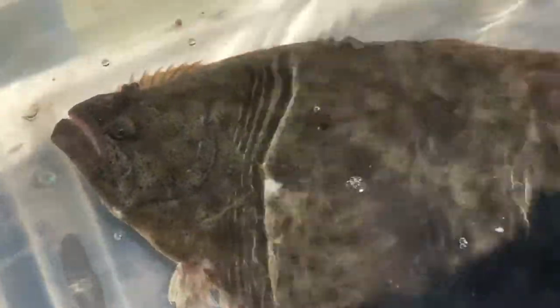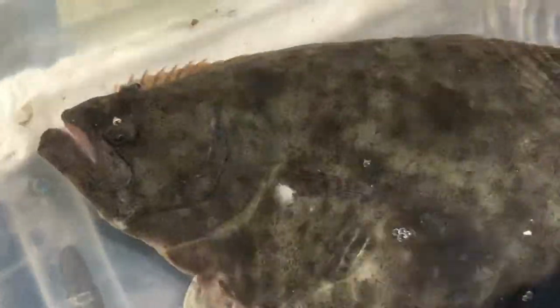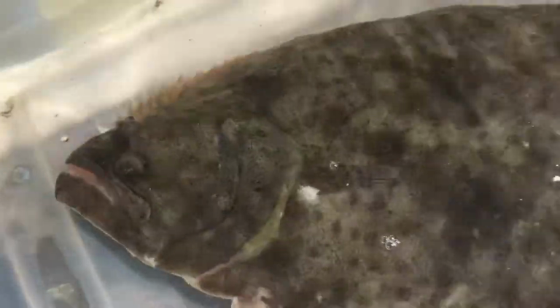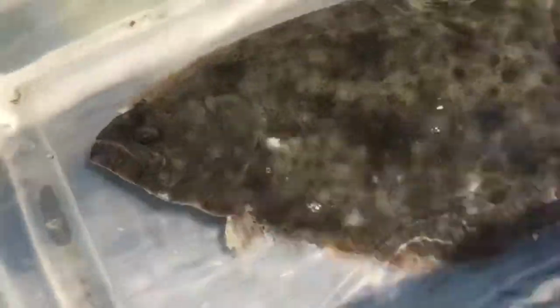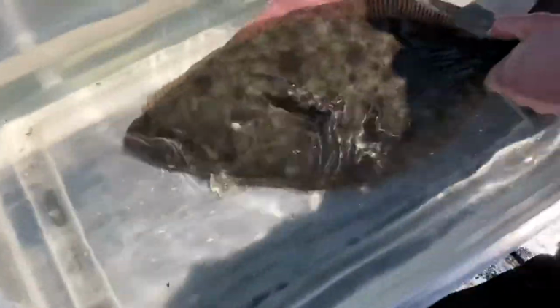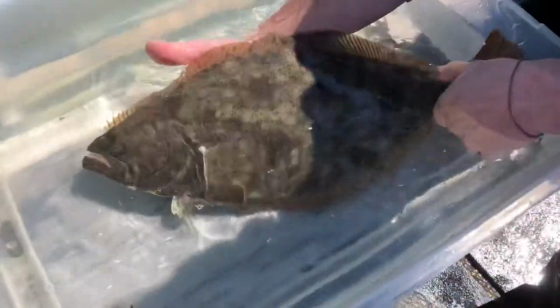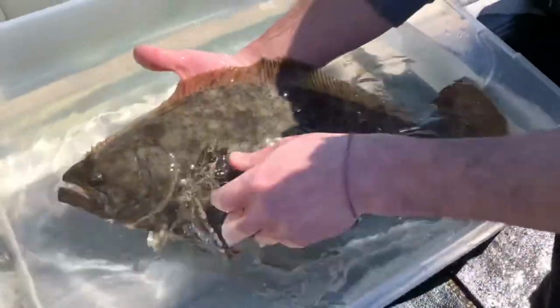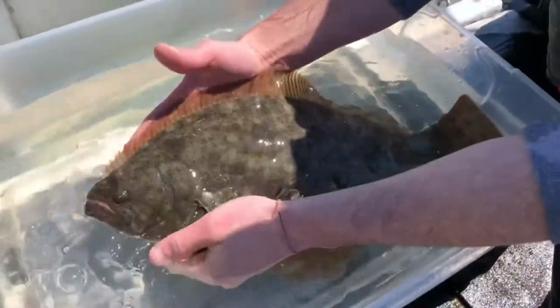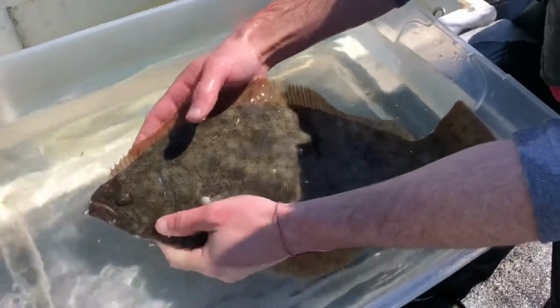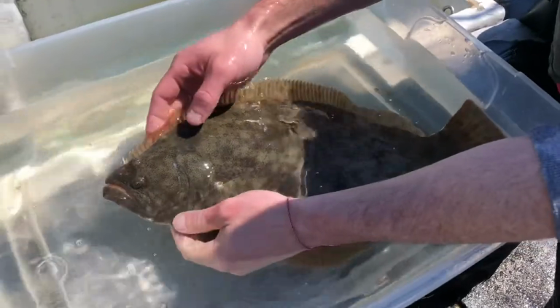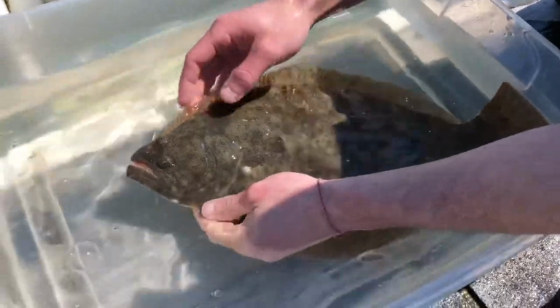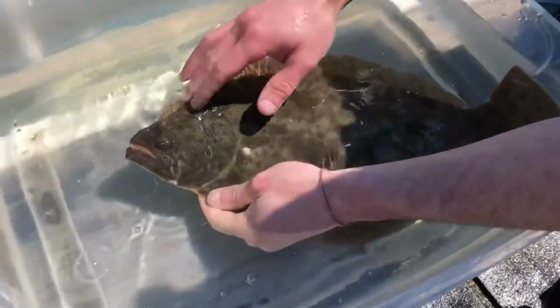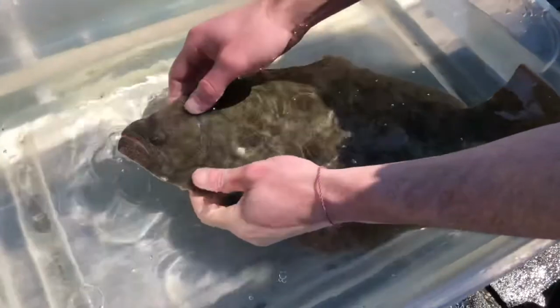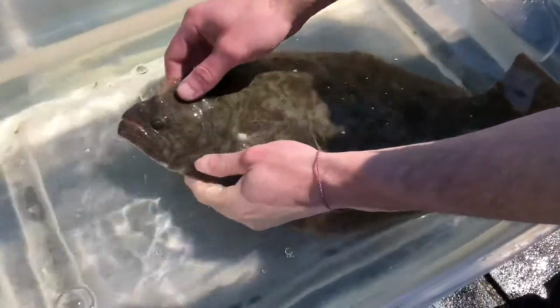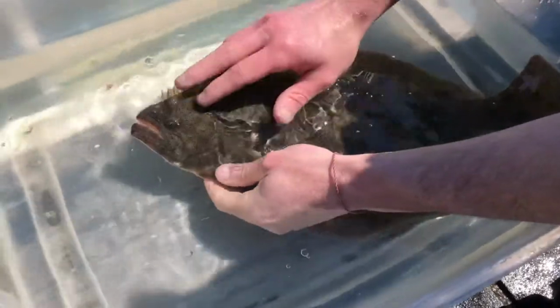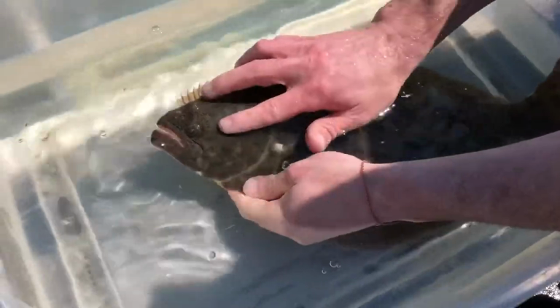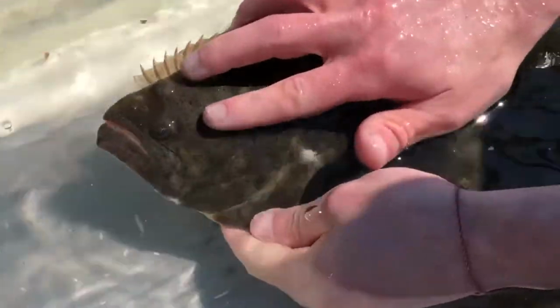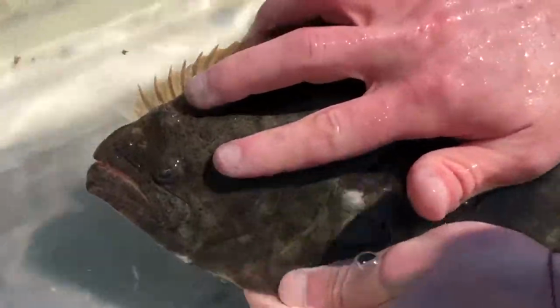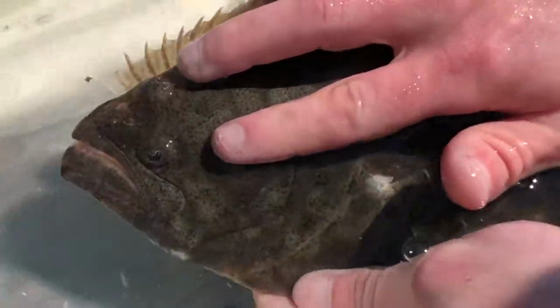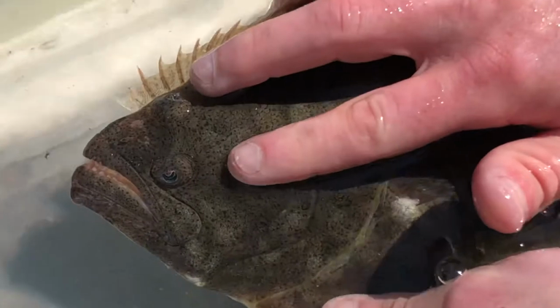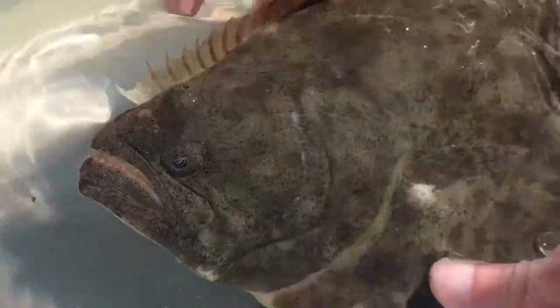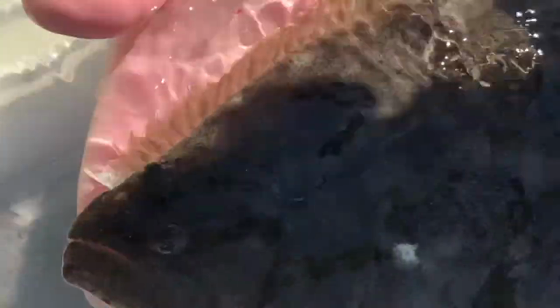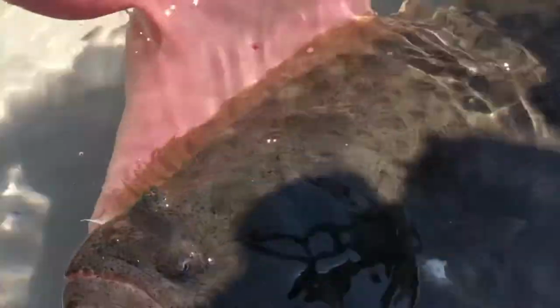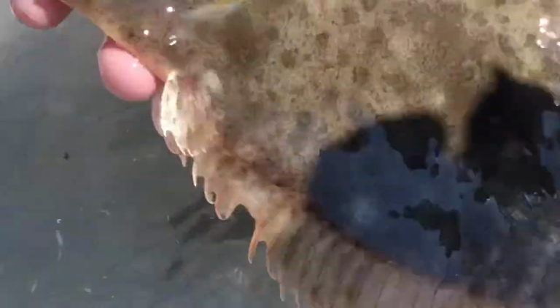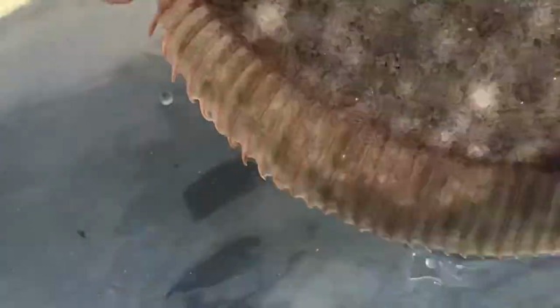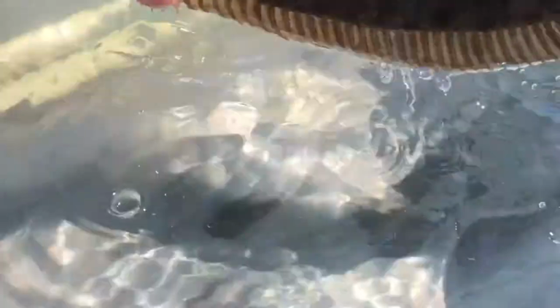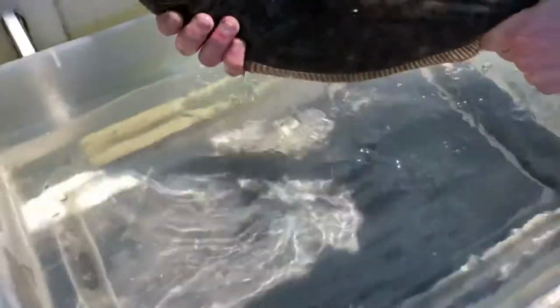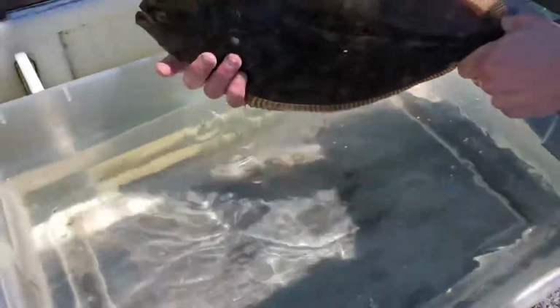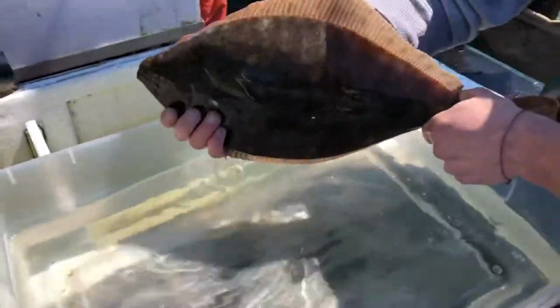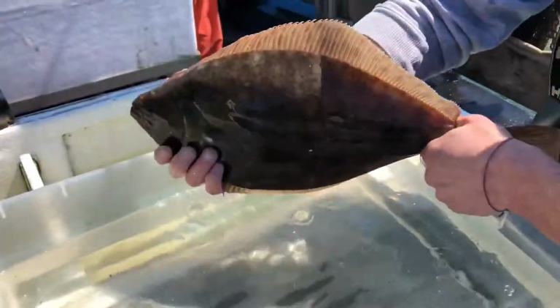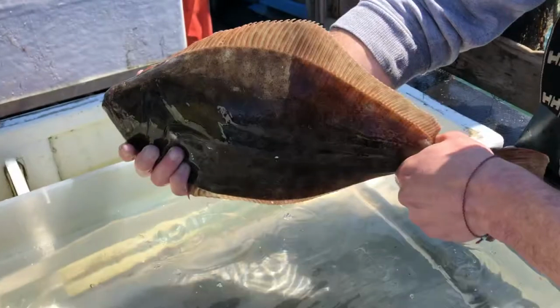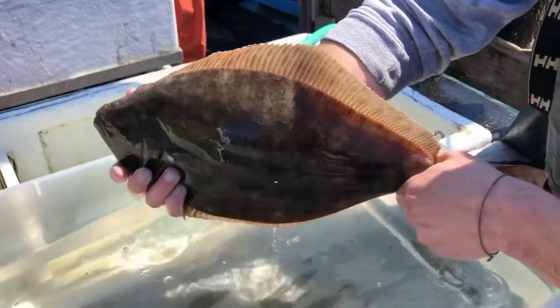Another cool adaptation is that while it's laying flat here, it's actually able to see very well because both eyes are on the same side of the body. We call this a left-eyed flounder because if I take it up and put its mouth on the bottom, both eyes are on the left side of the body.